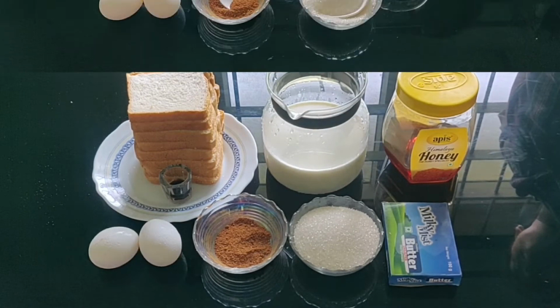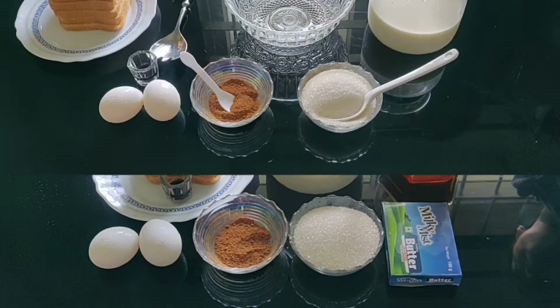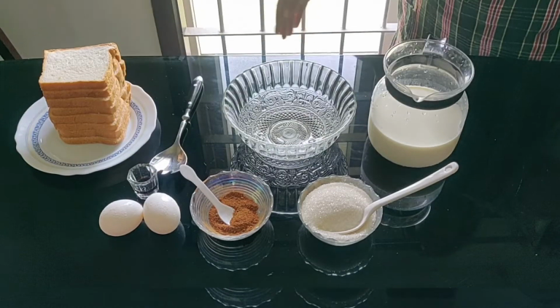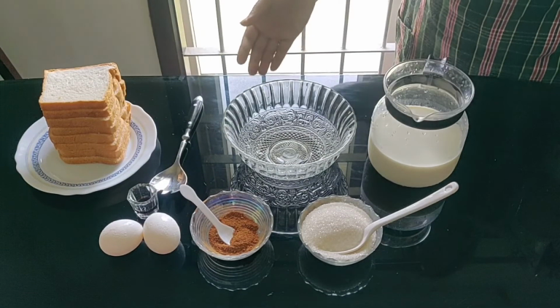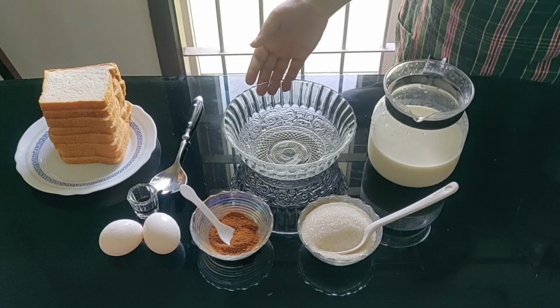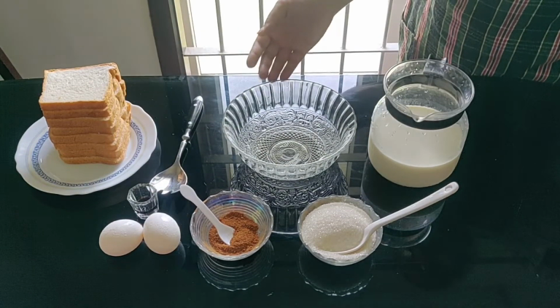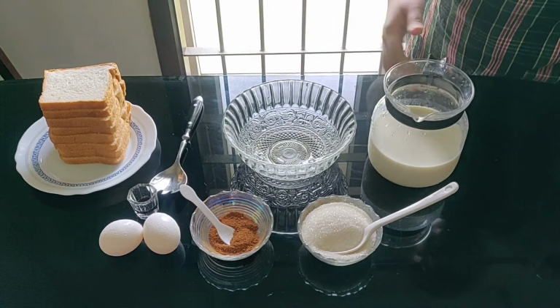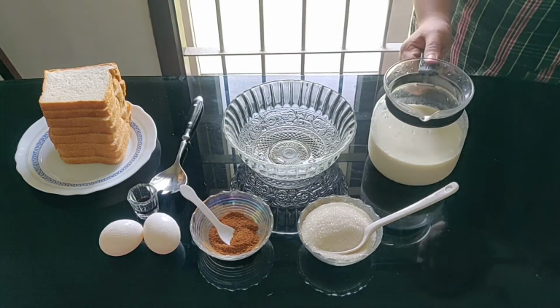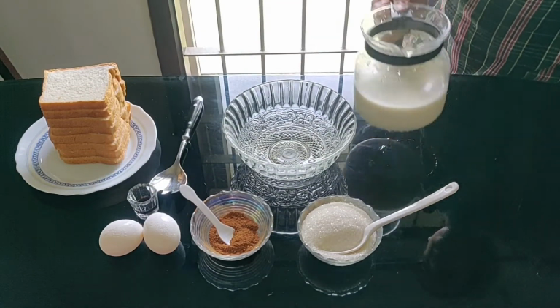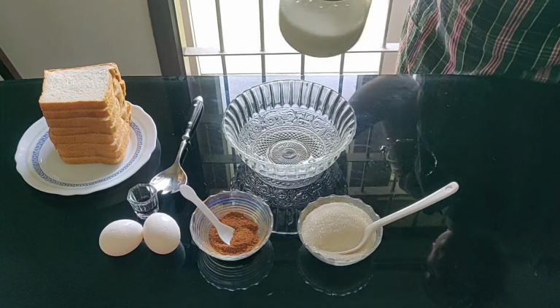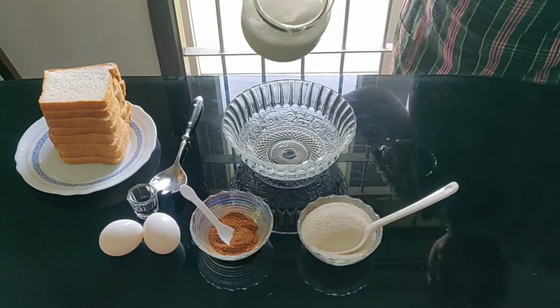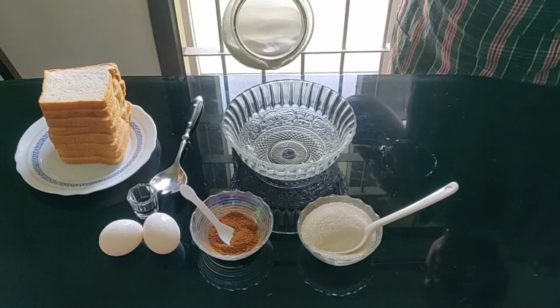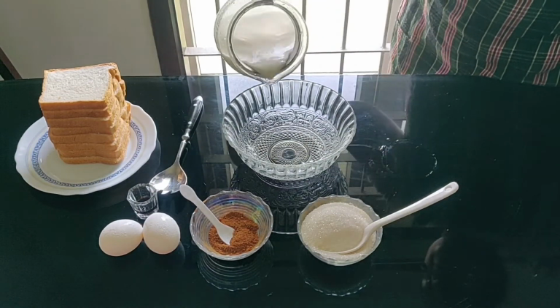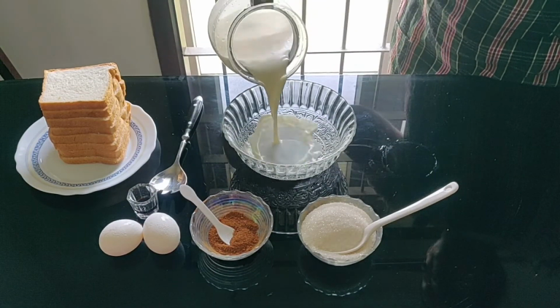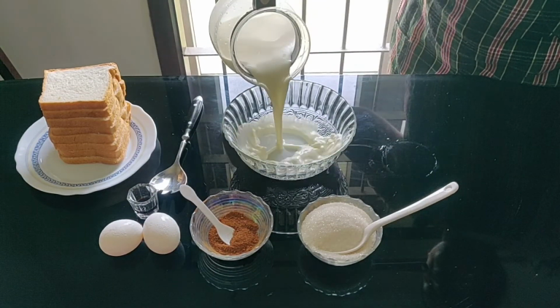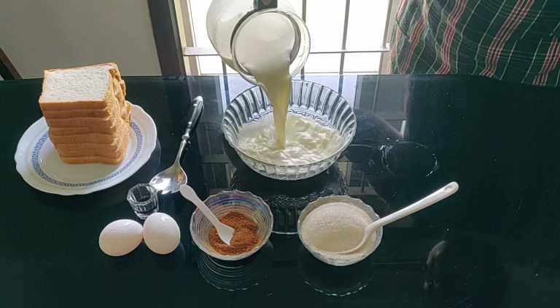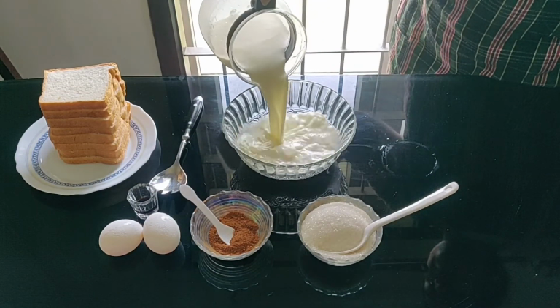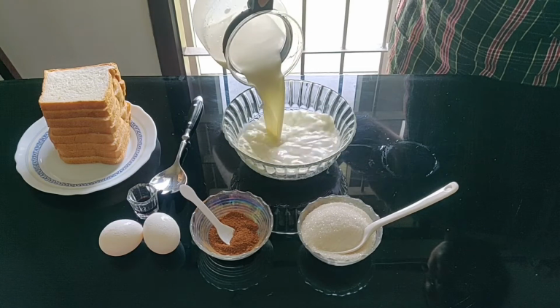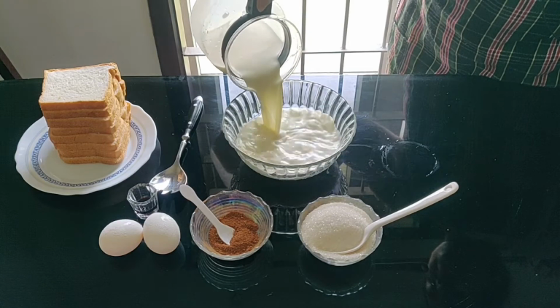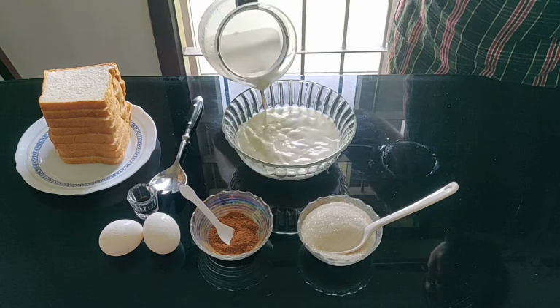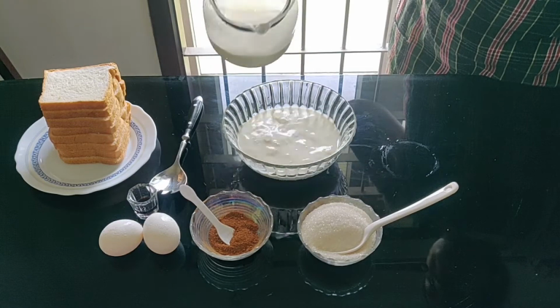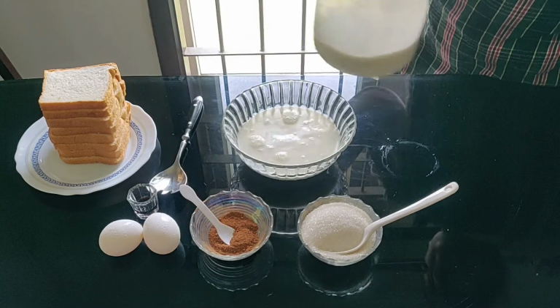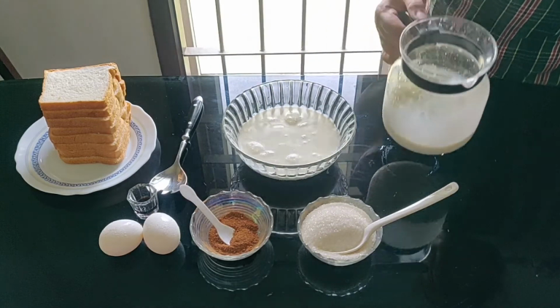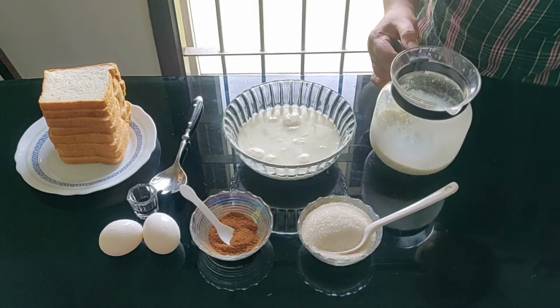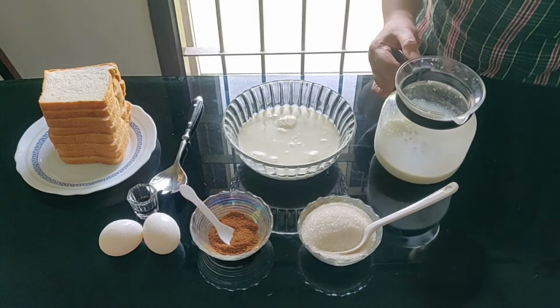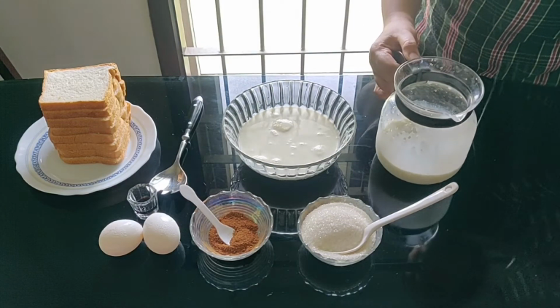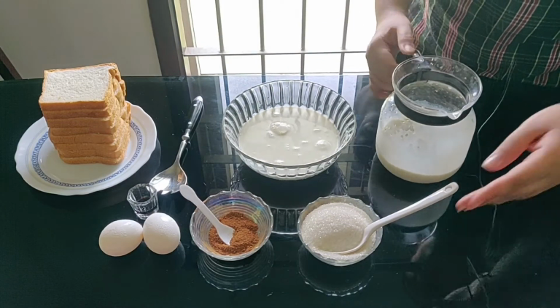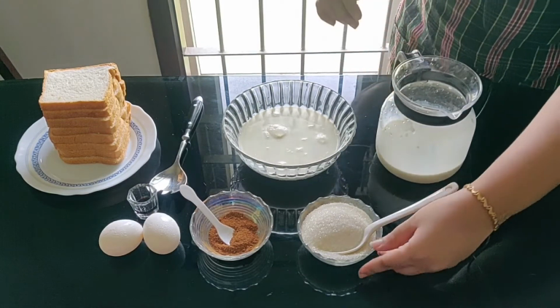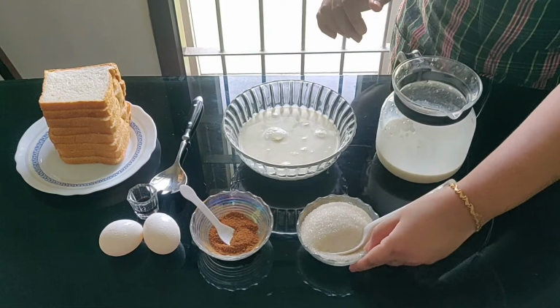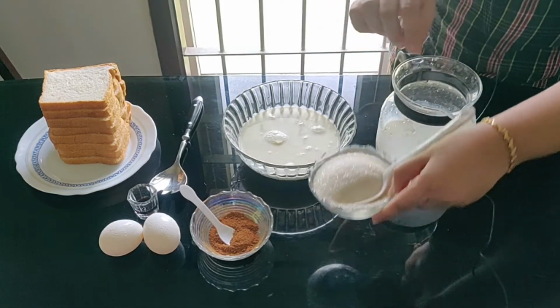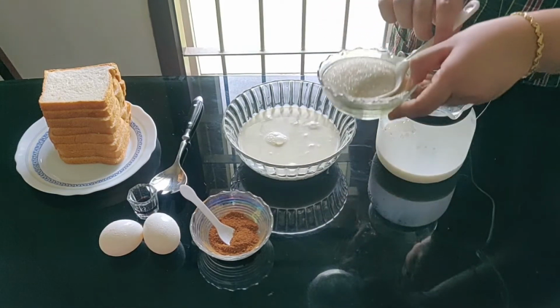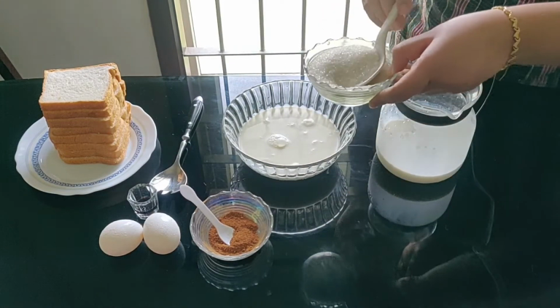We are ready for French toast. I will put milk in the bowl. Now add 4-5 tablespoons of sugar.